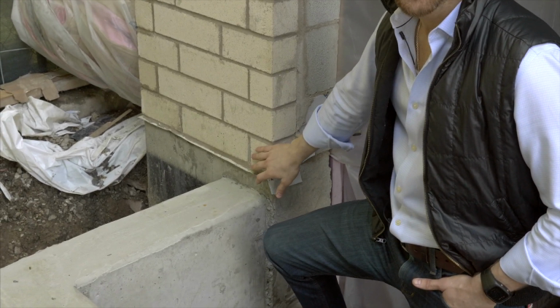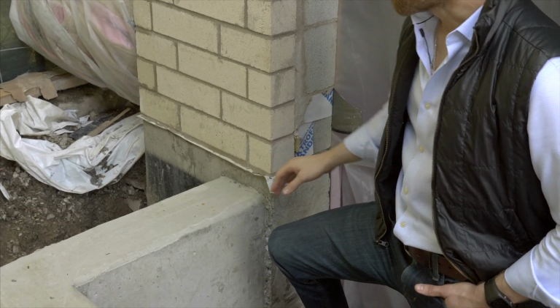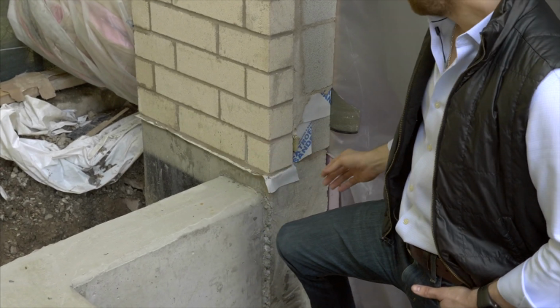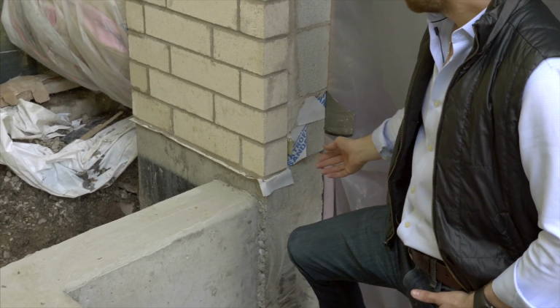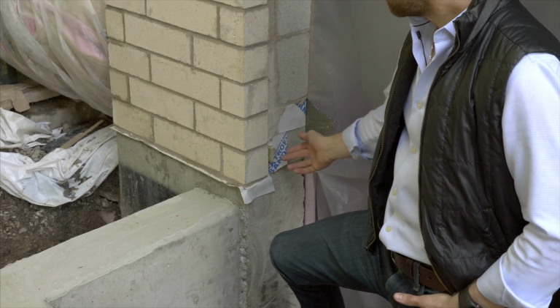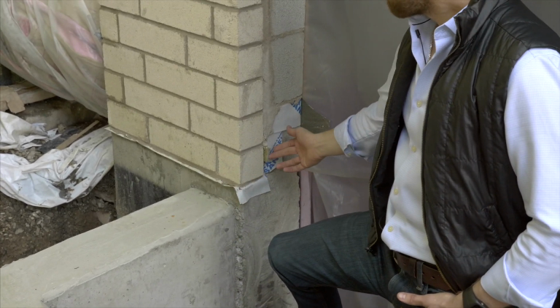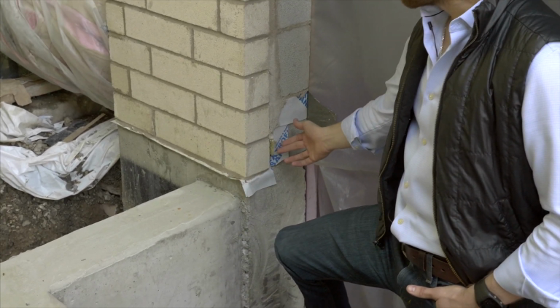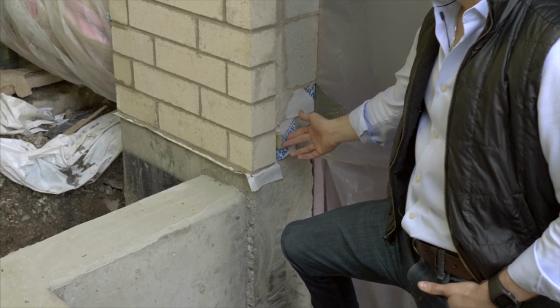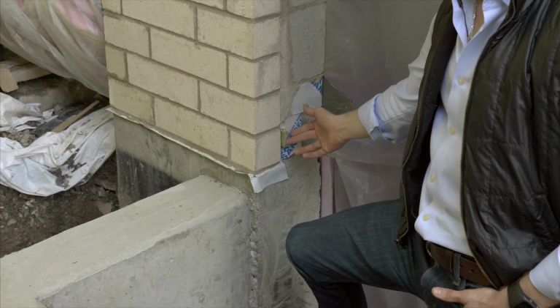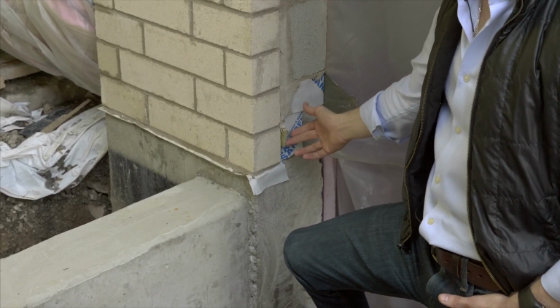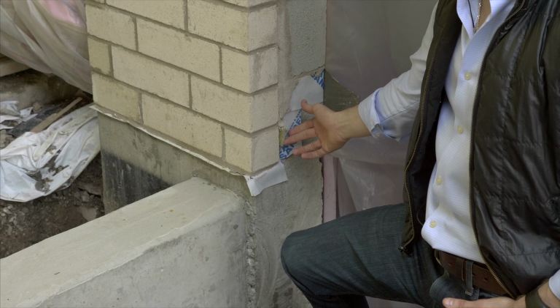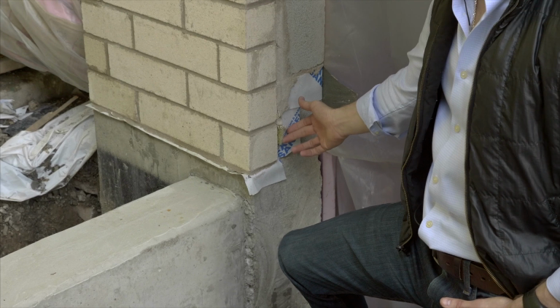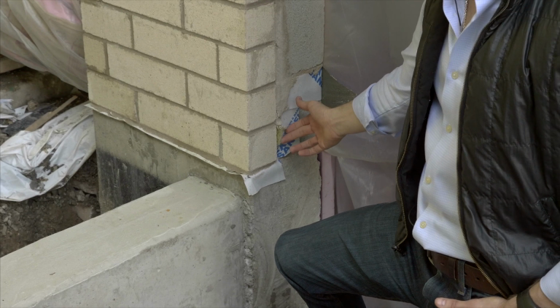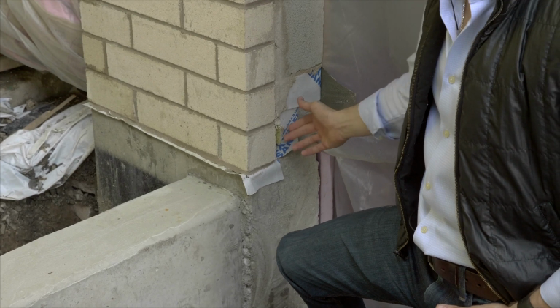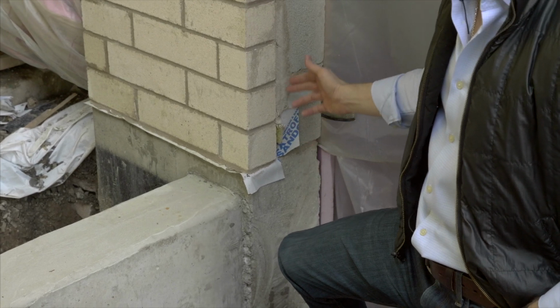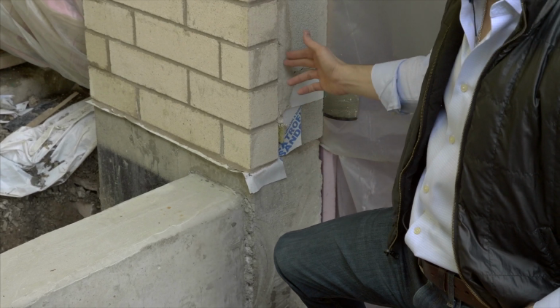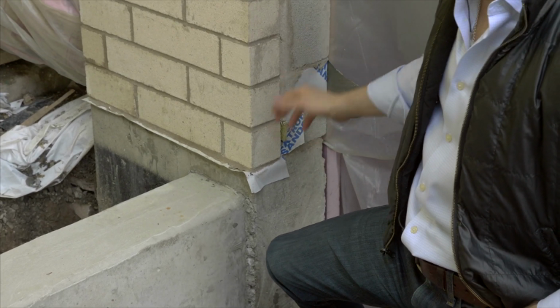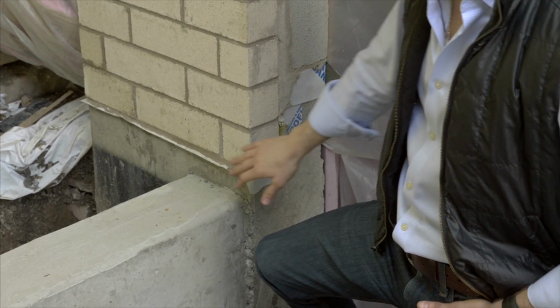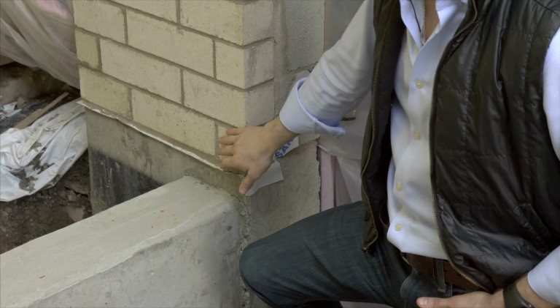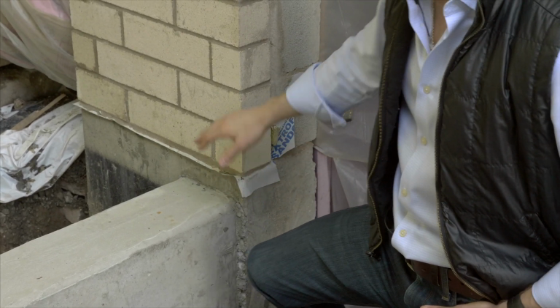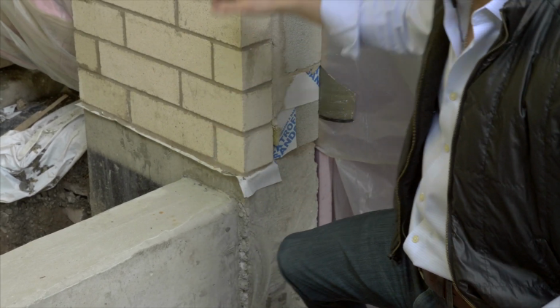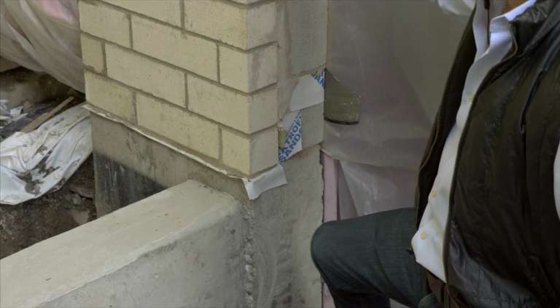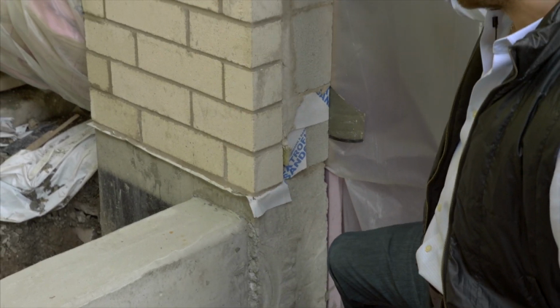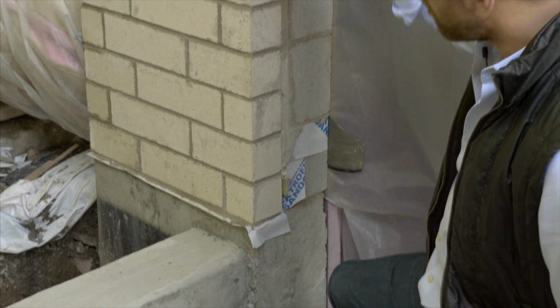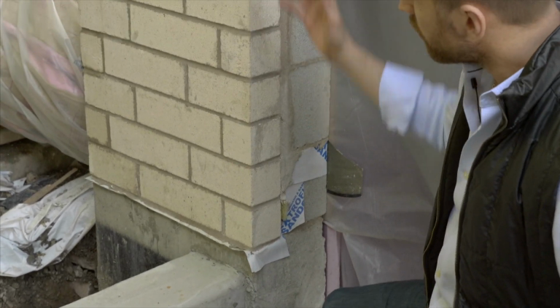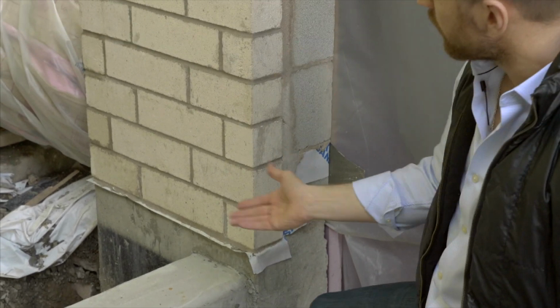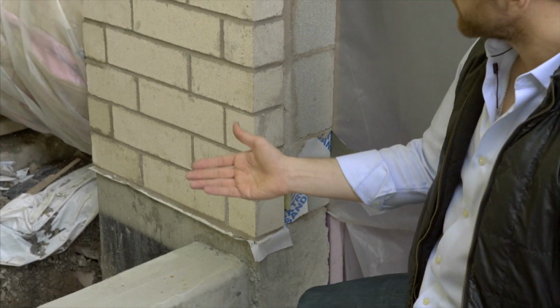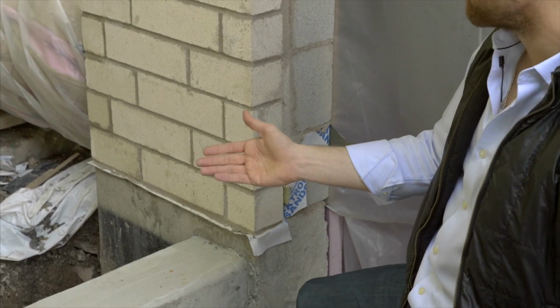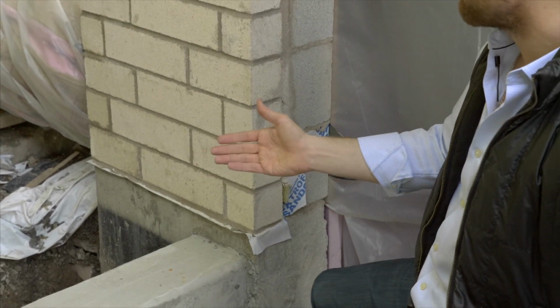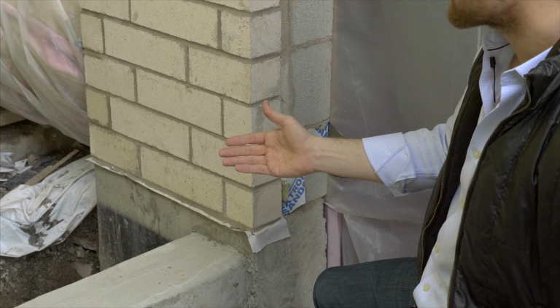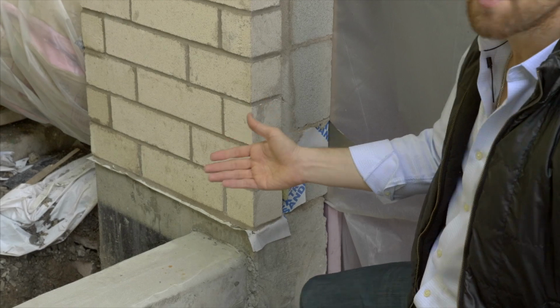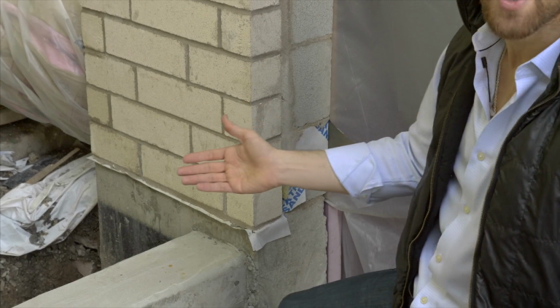So what we do is put in this mortar net. That keeps the grout away from the vents and allows water and air to get in between the bricks to keep it dry.